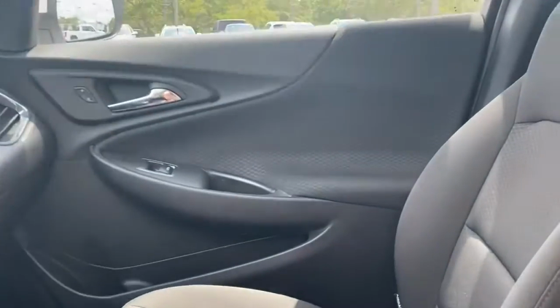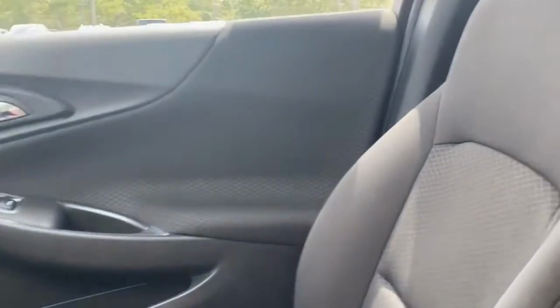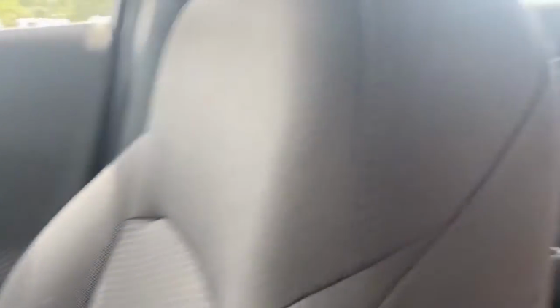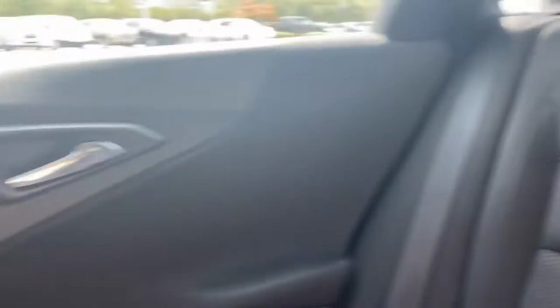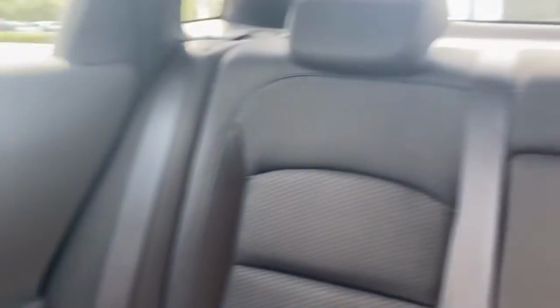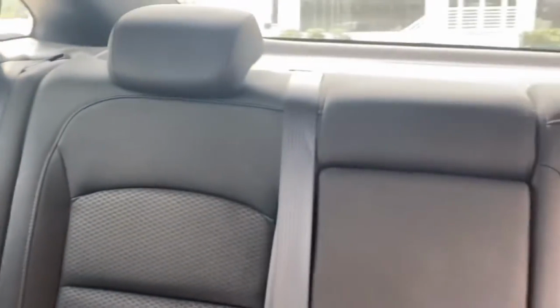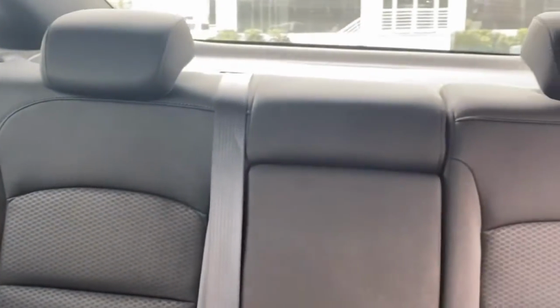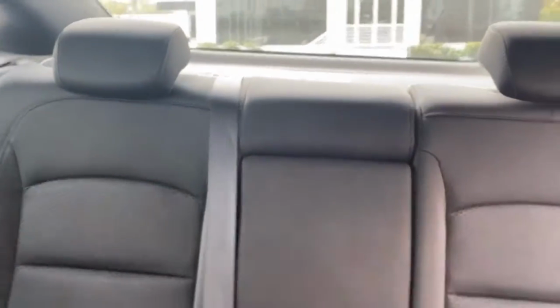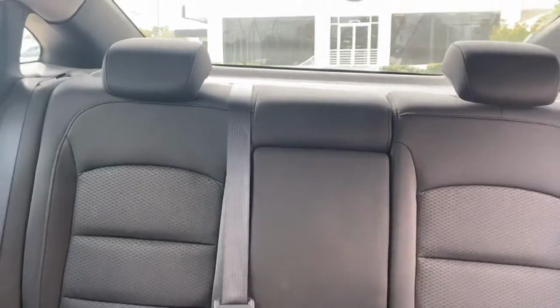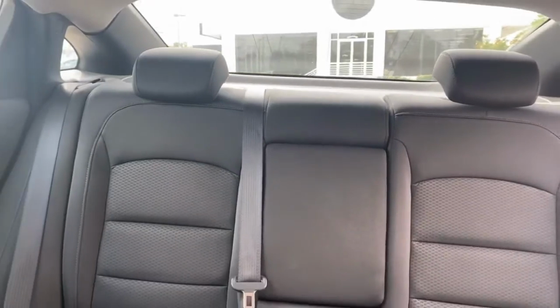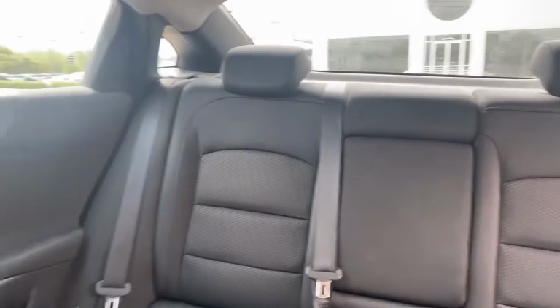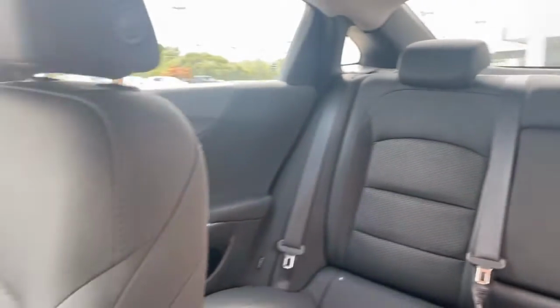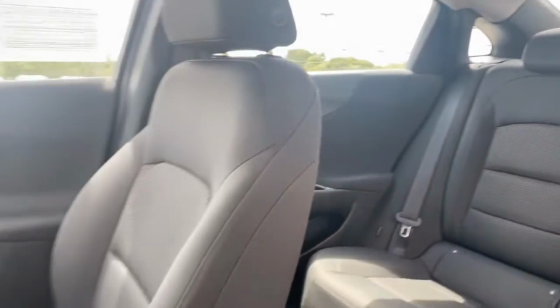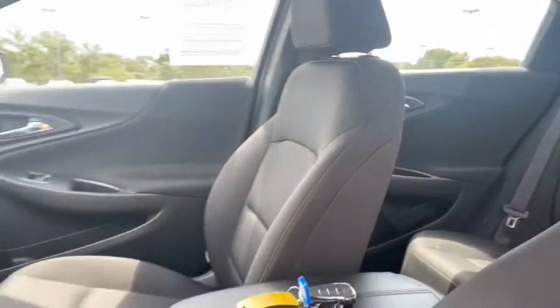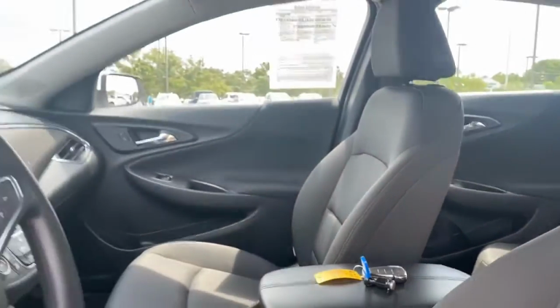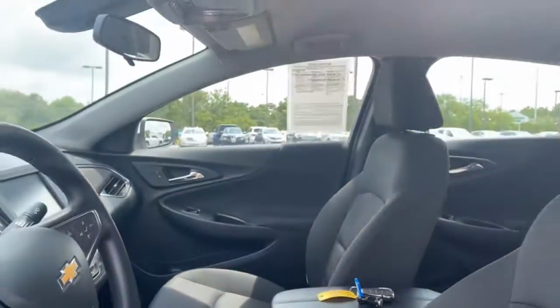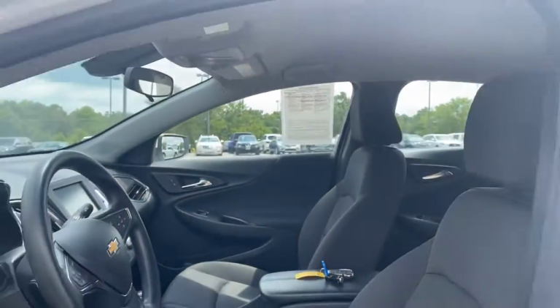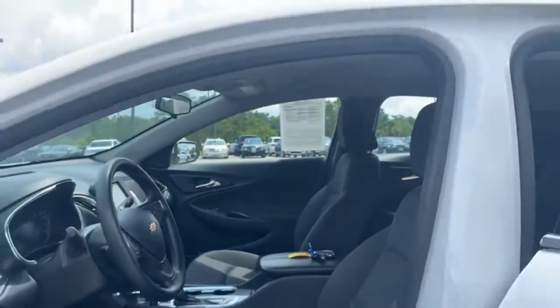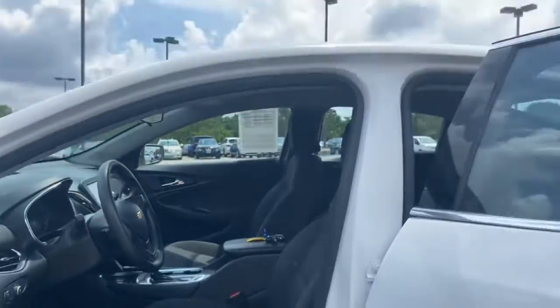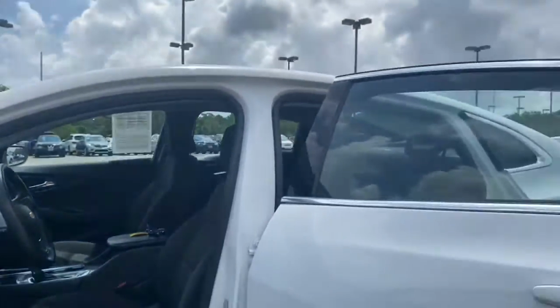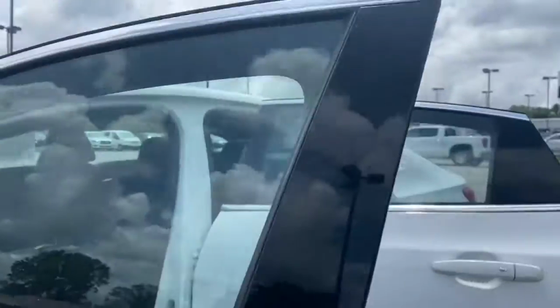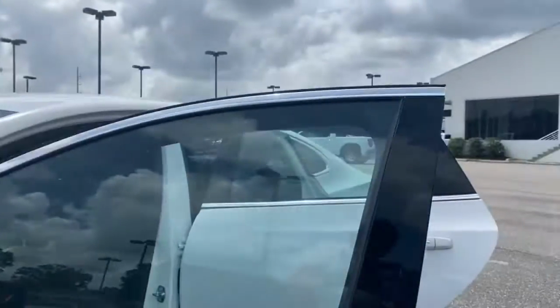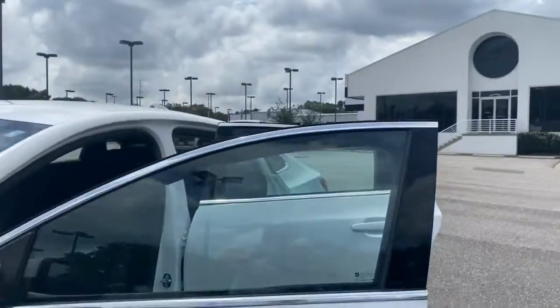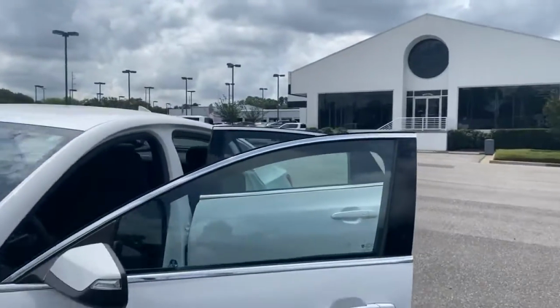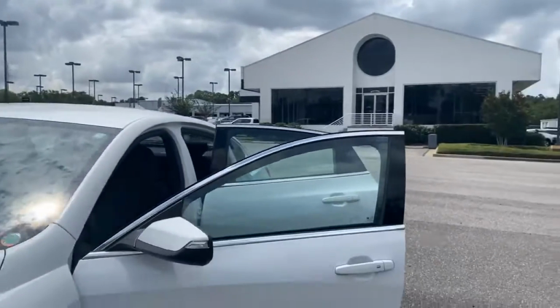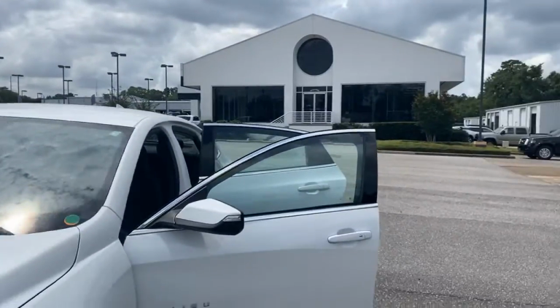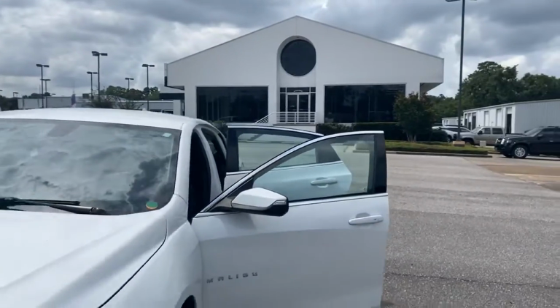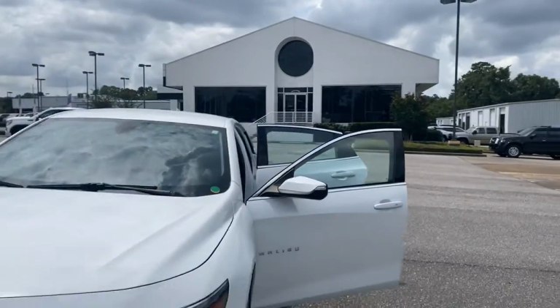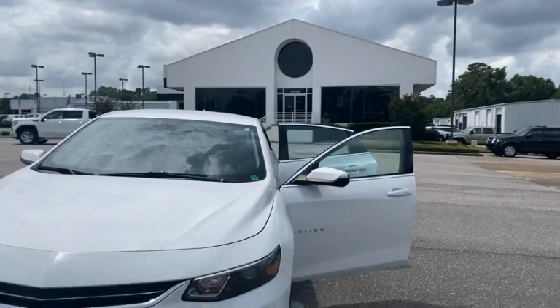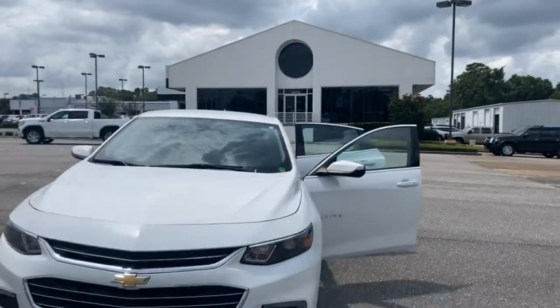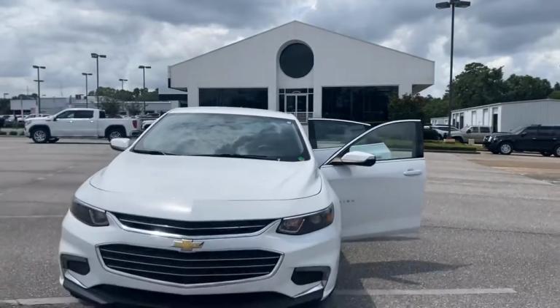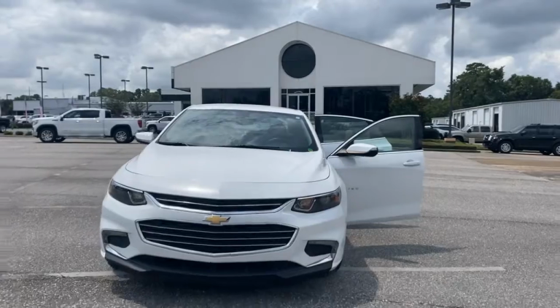Safety equipment includes ABS, four-wheel disc brakes, dual front-side impact airbags, daytime running lights, turn signal indicators, exterior rear parking camera, tracker system, and more. Less than 53,000 miles and comes with a Carfax buyback guarantee.